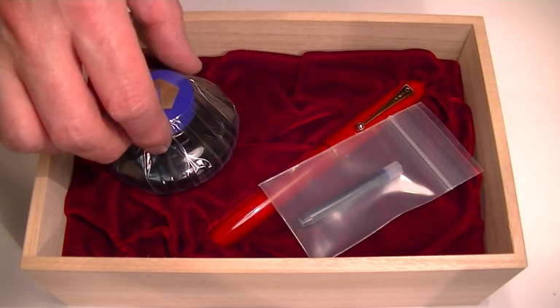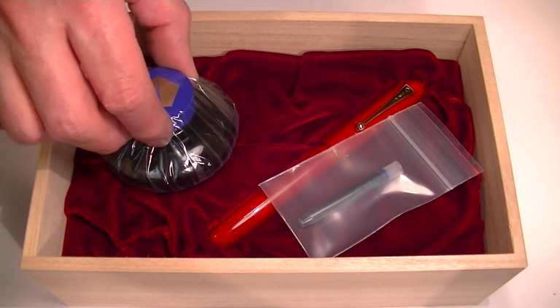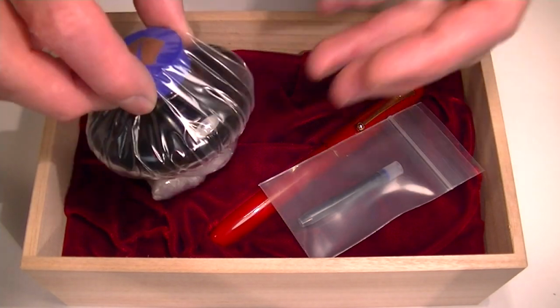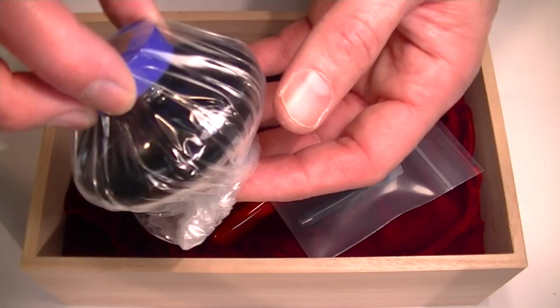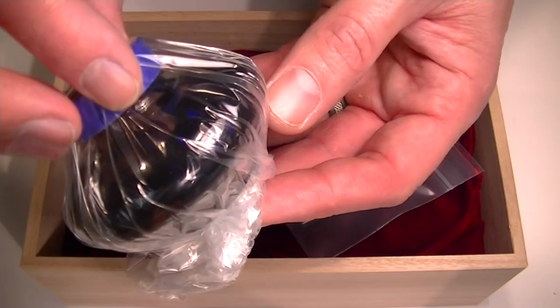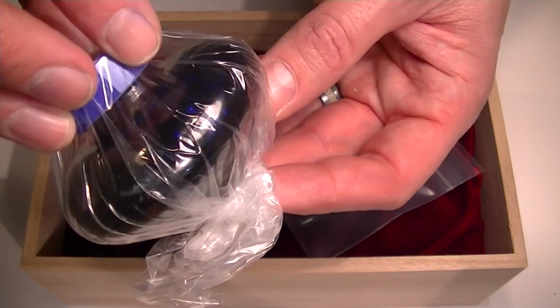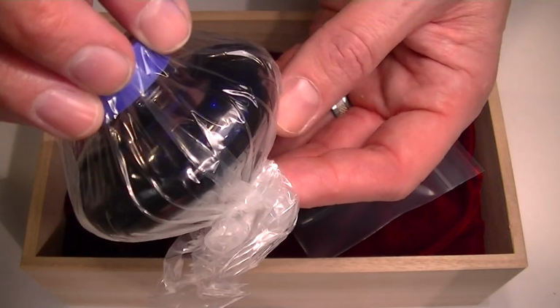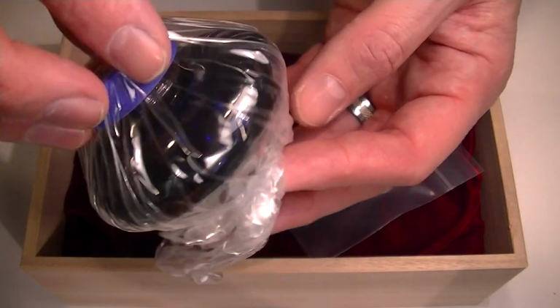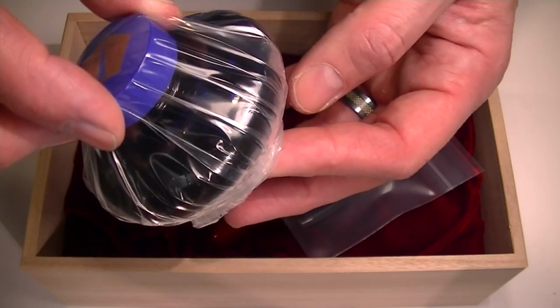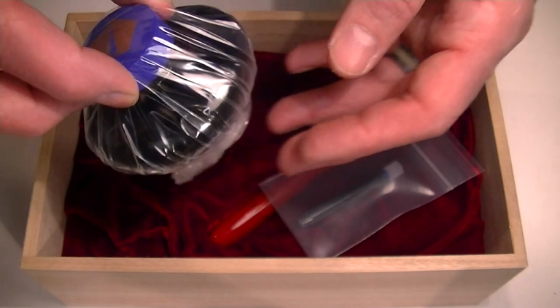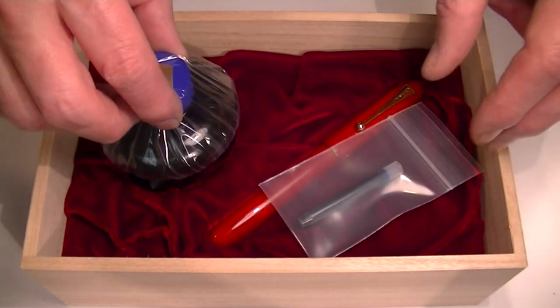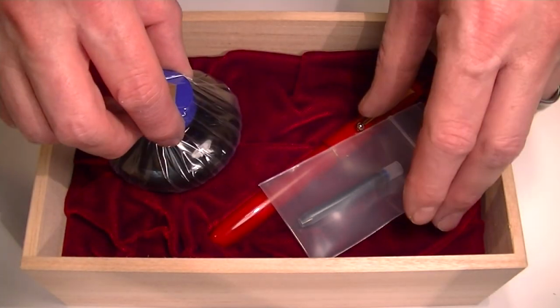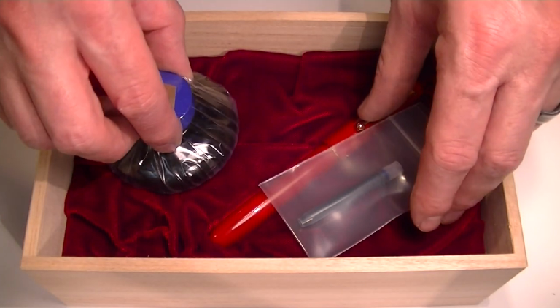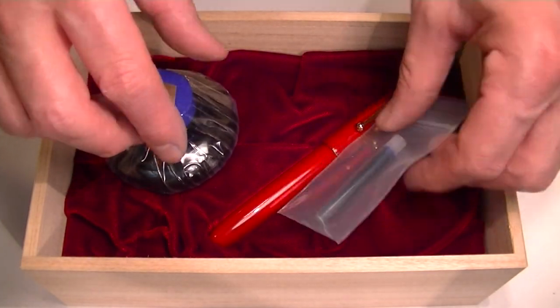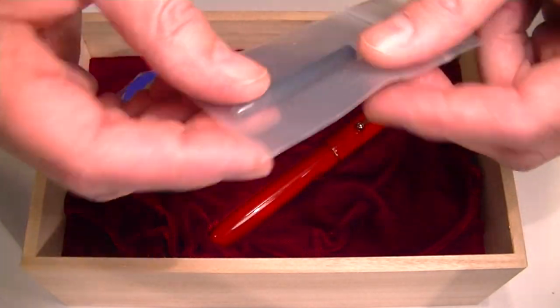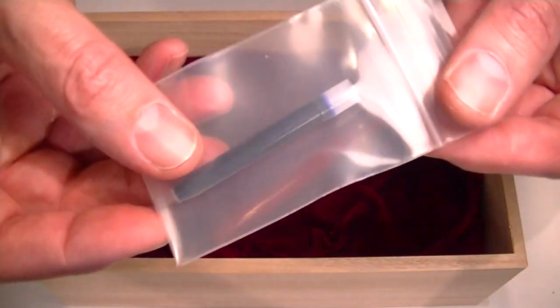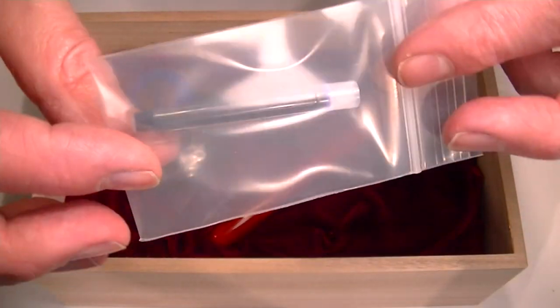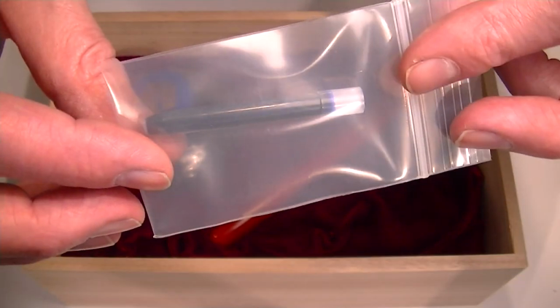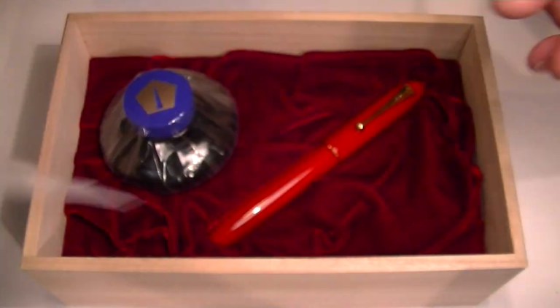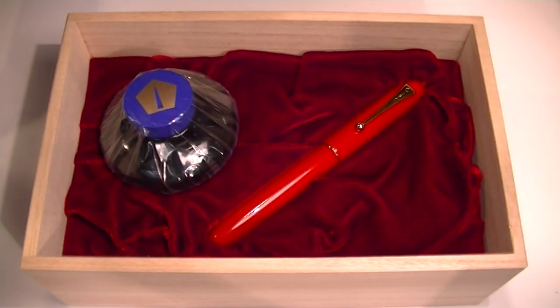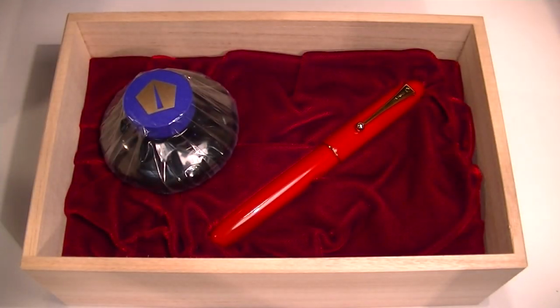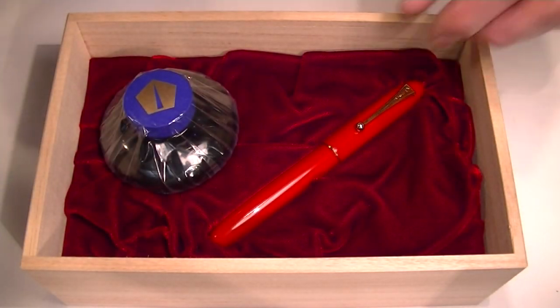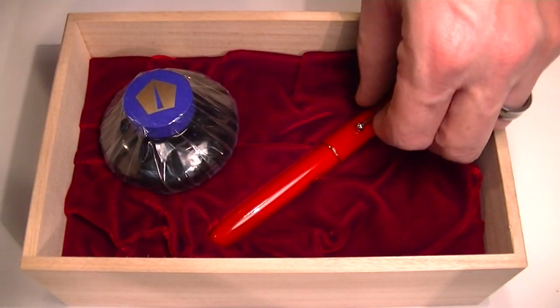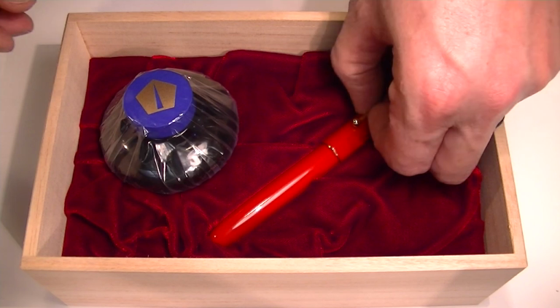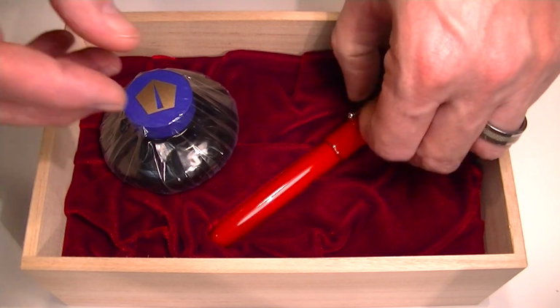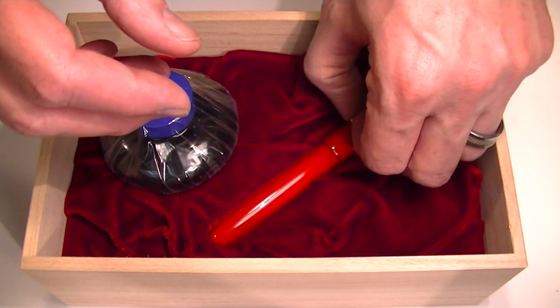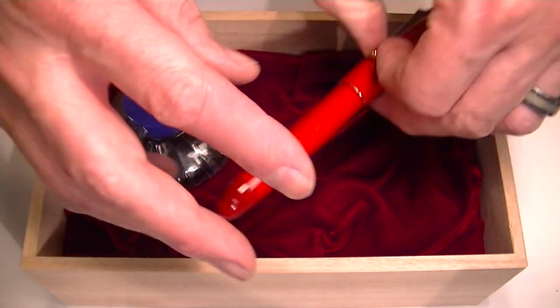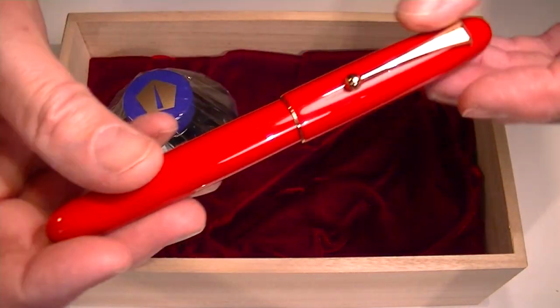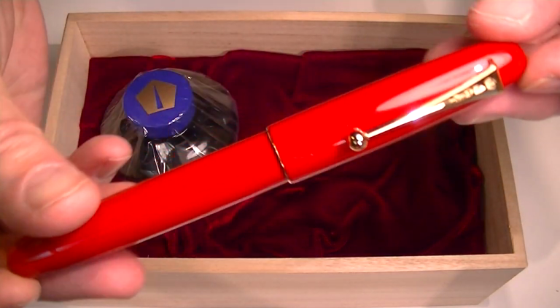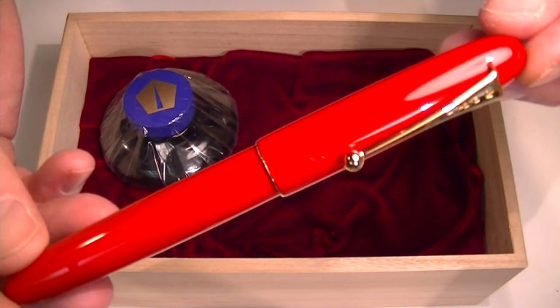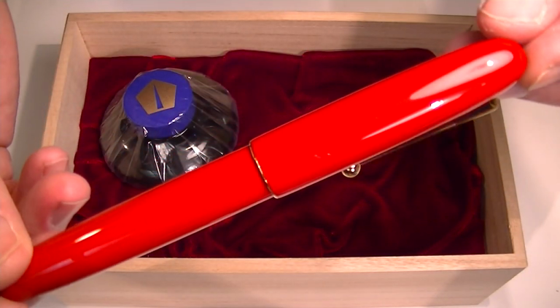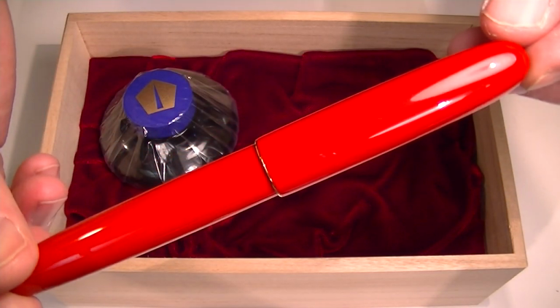Included with the pen we have a bottle of Namiki bottled ink as well as one ink cartridge for the pen. And of course we have the Namiki Yukari Royale Fountain Pen.